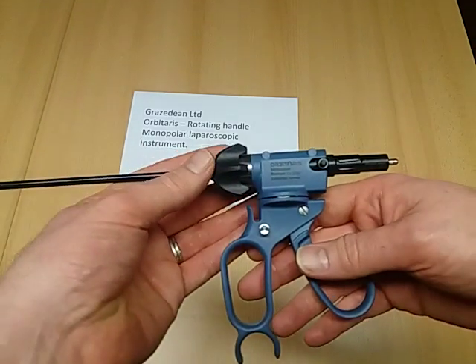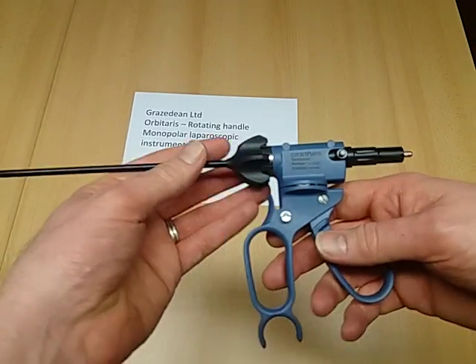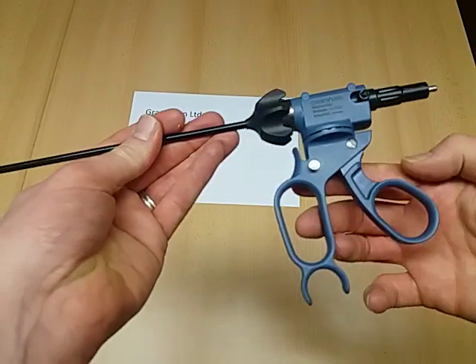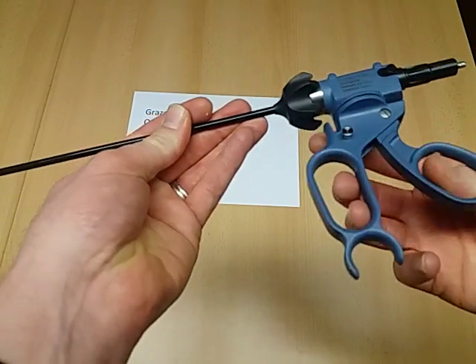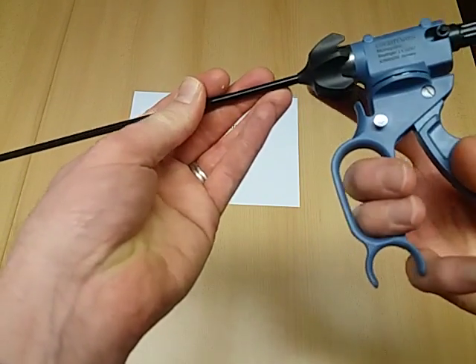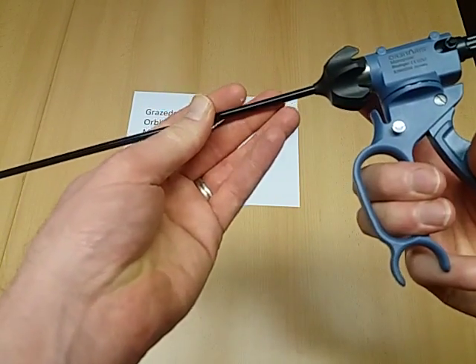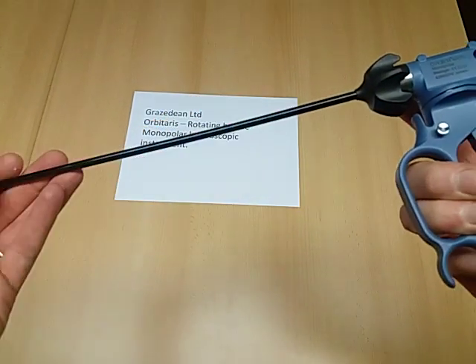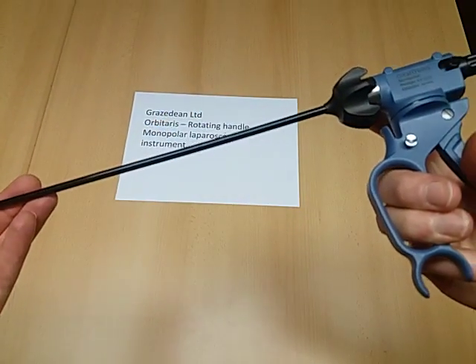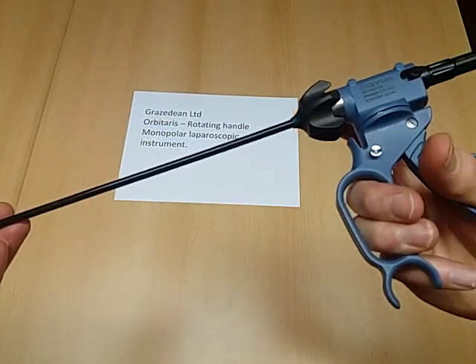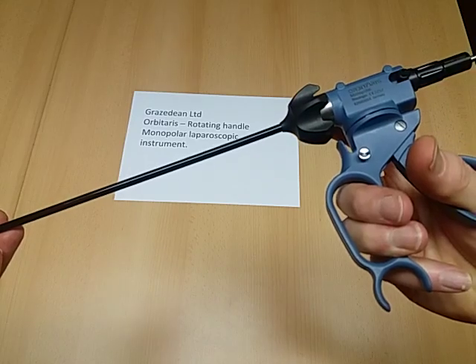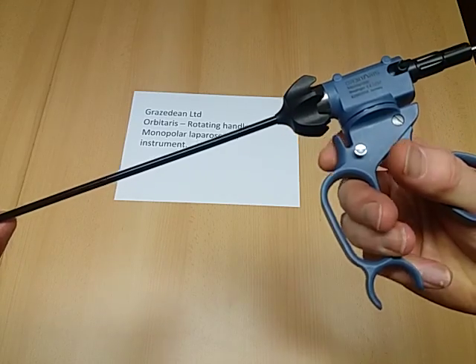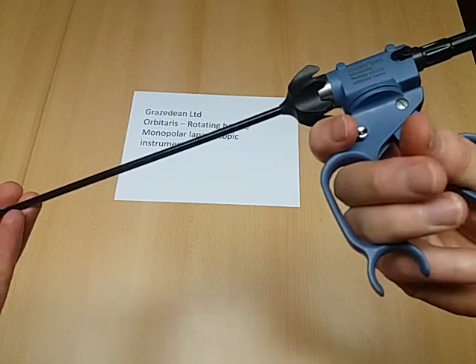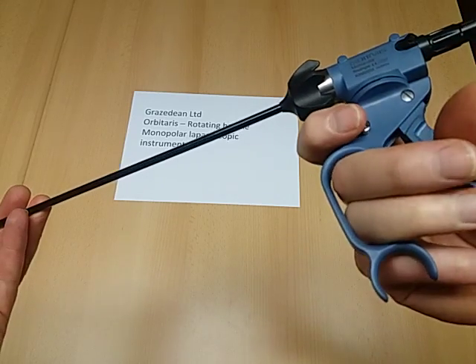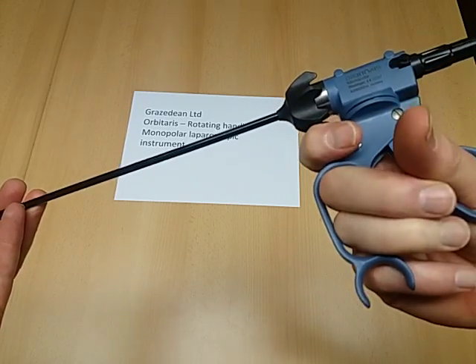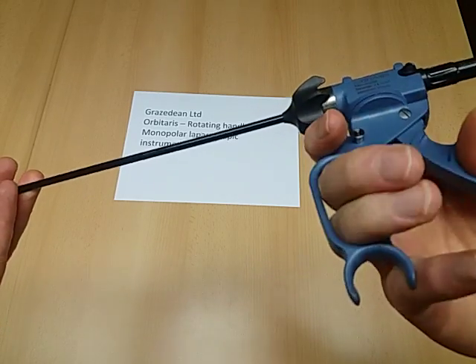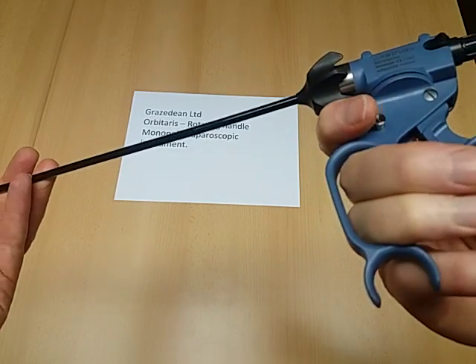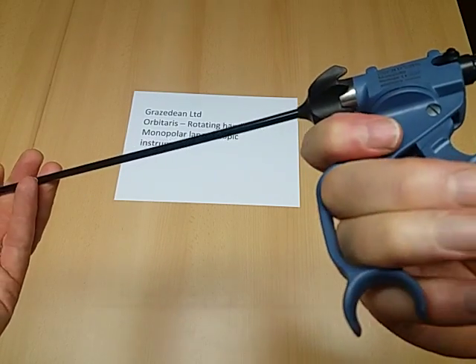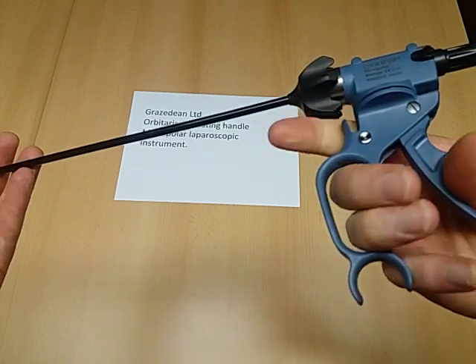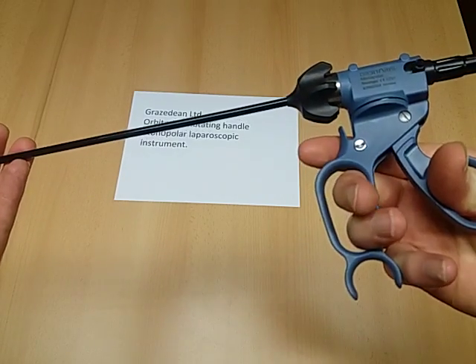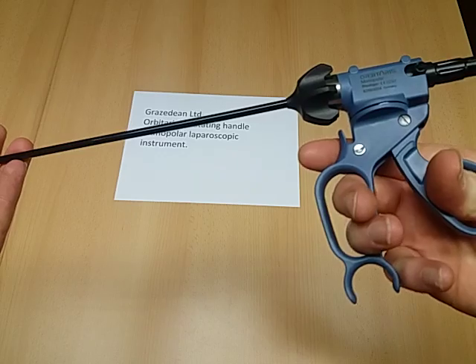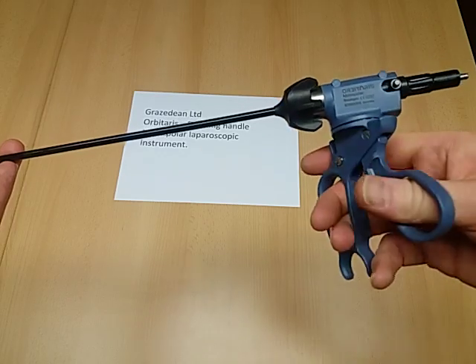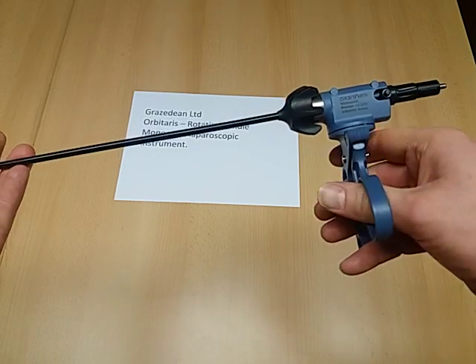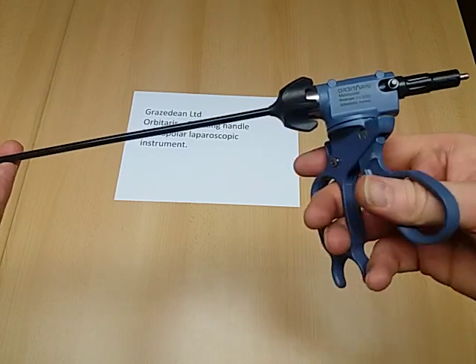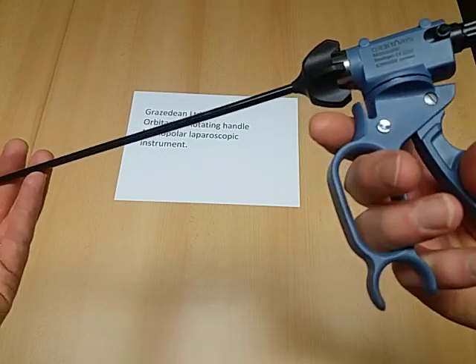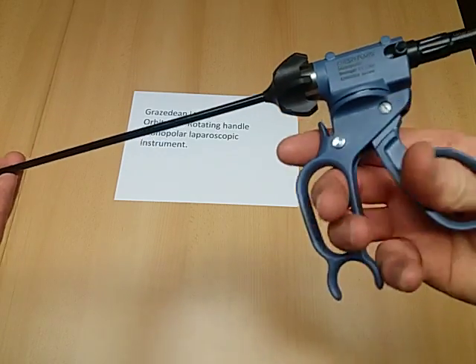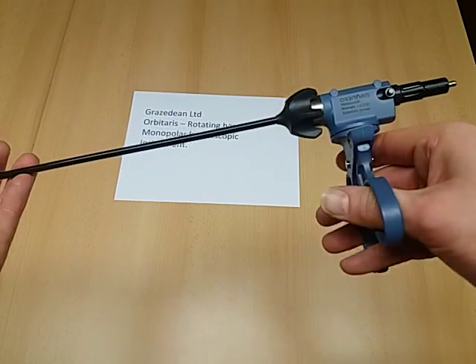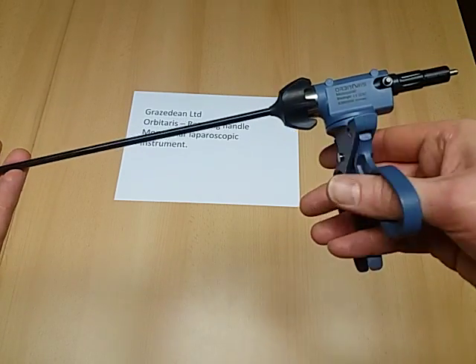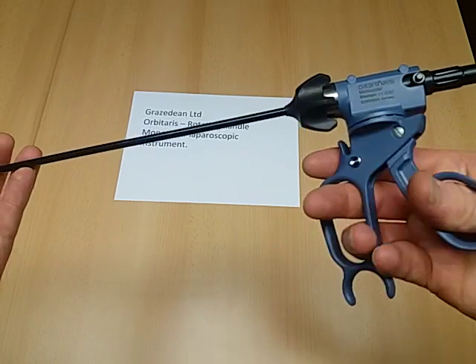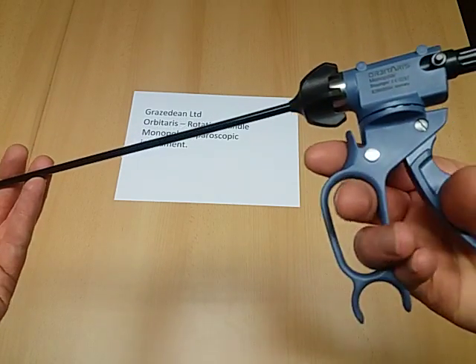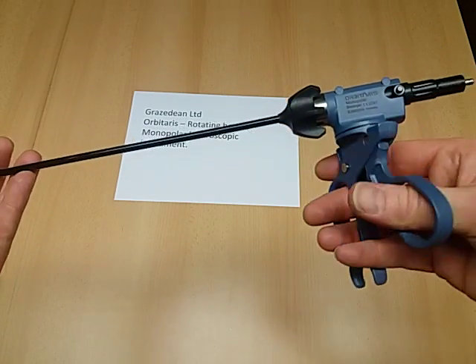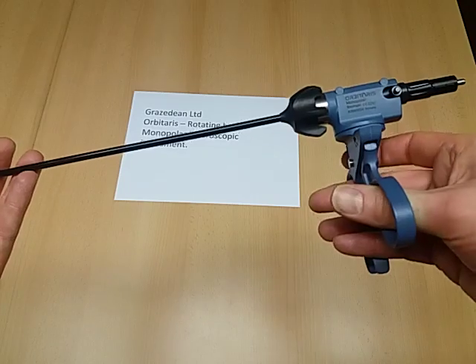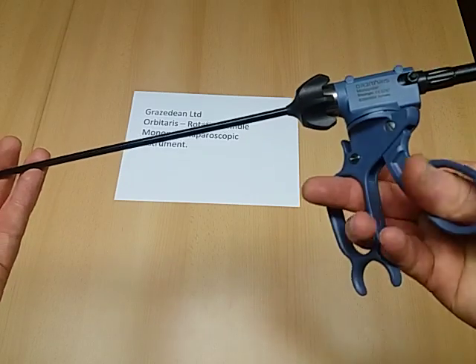The handle itself has a locking mechanism which can be used with a single finger to release the handle, allowing full rotation of the handle relative to the shaft.